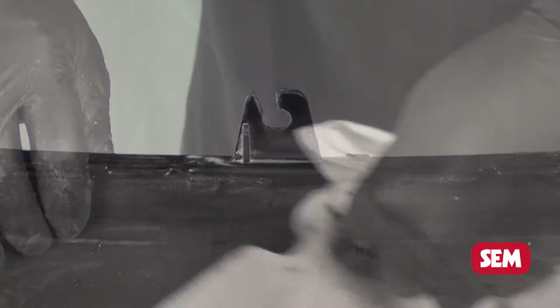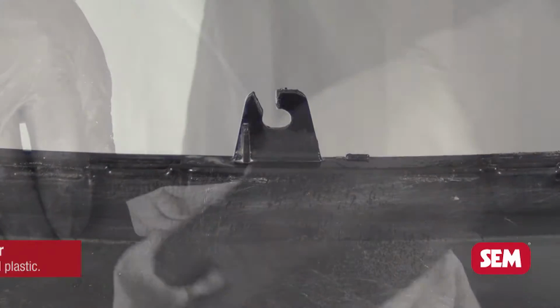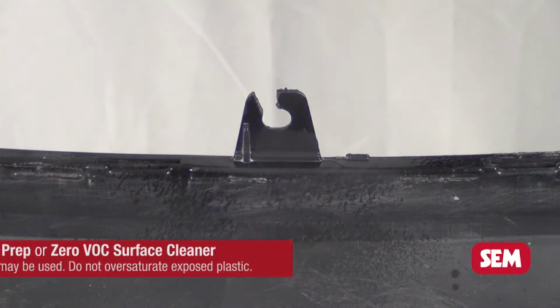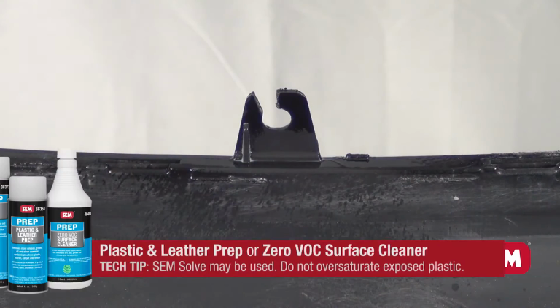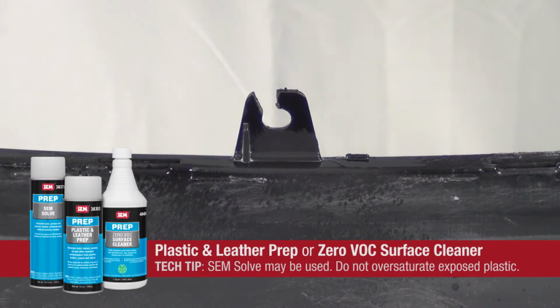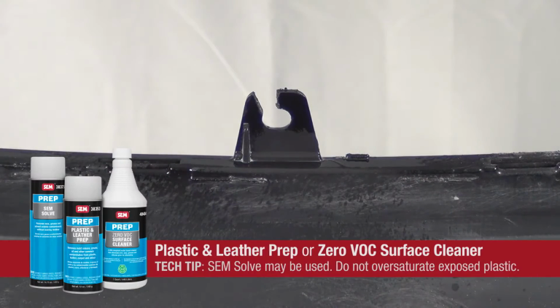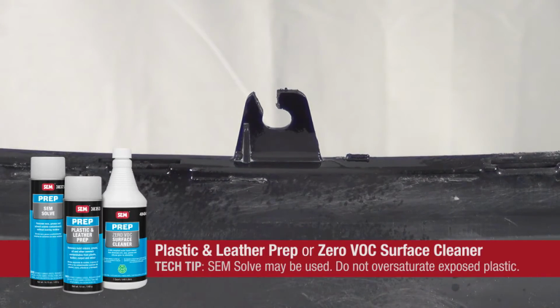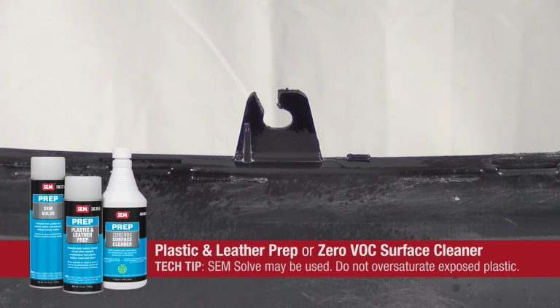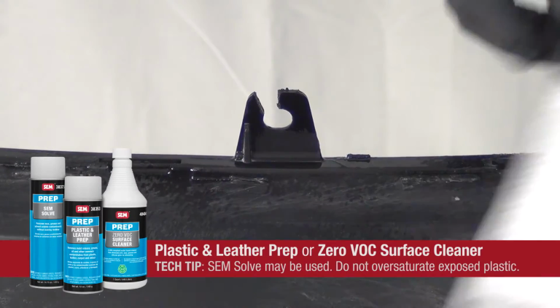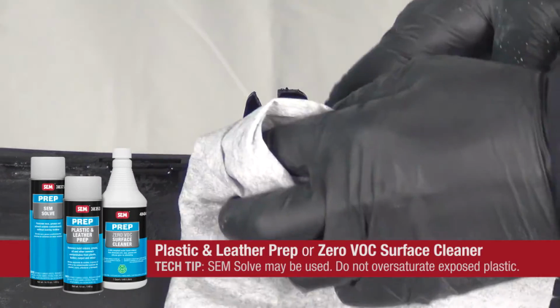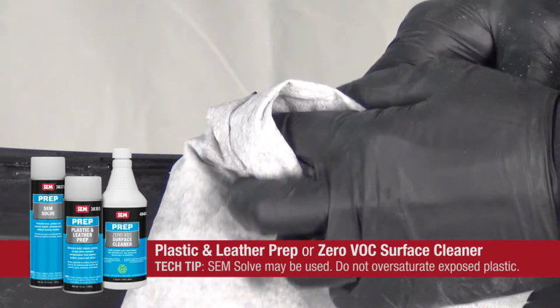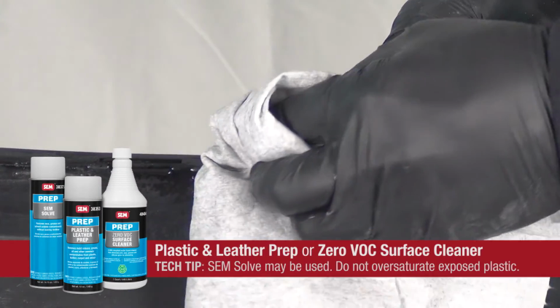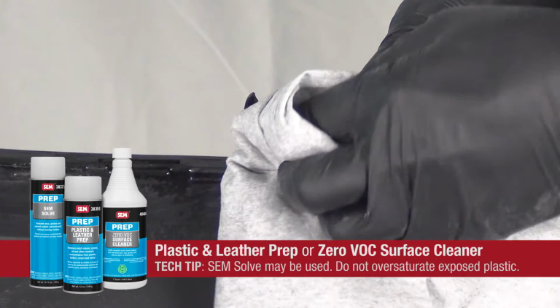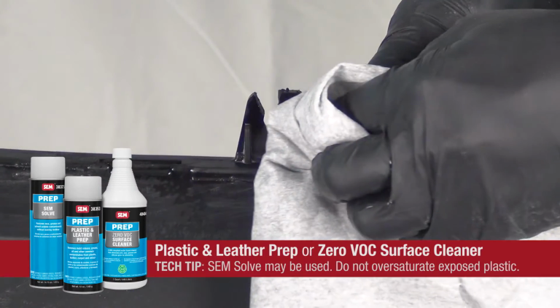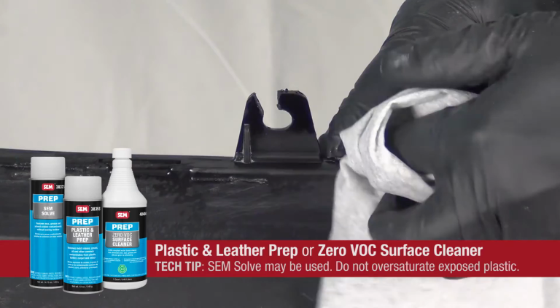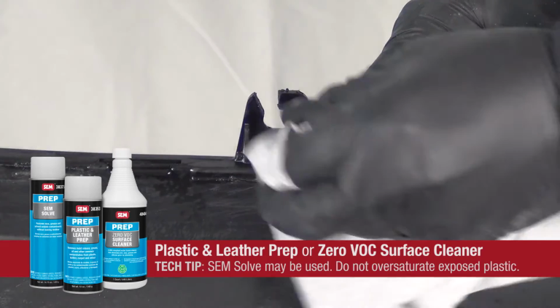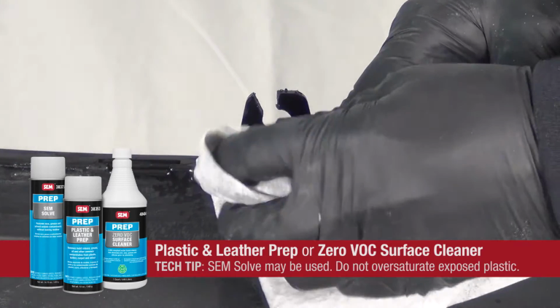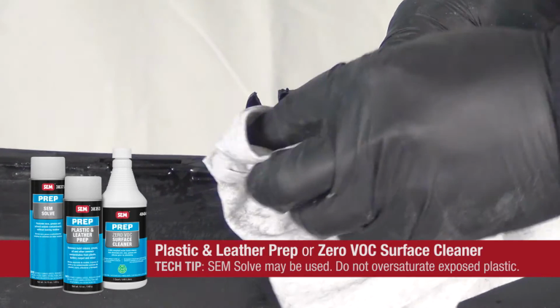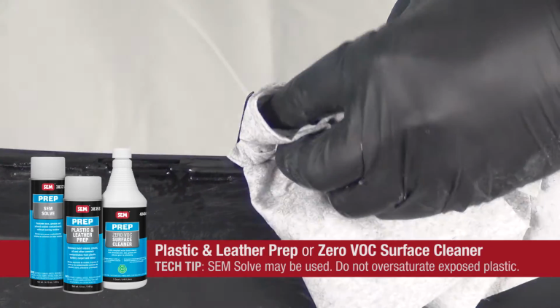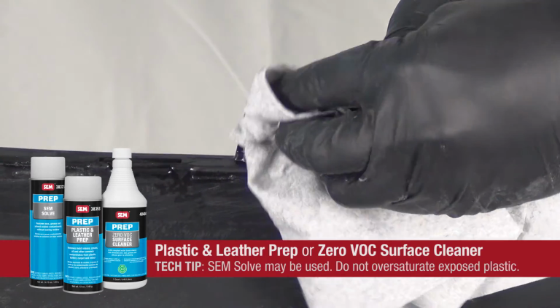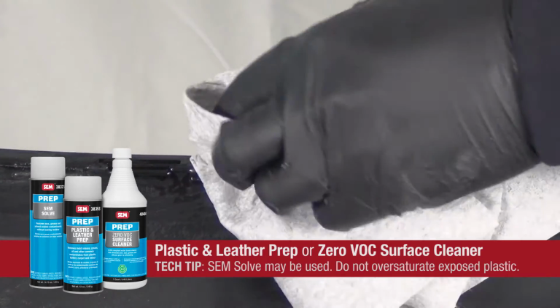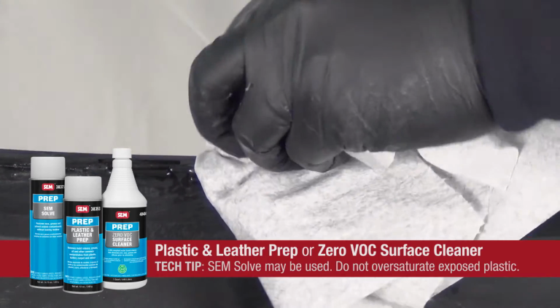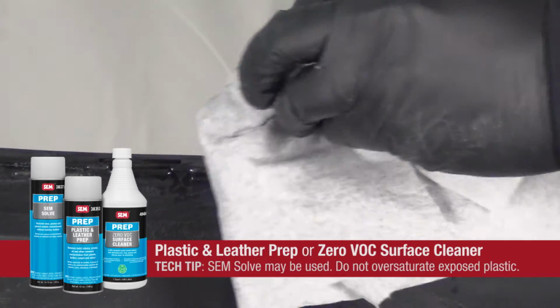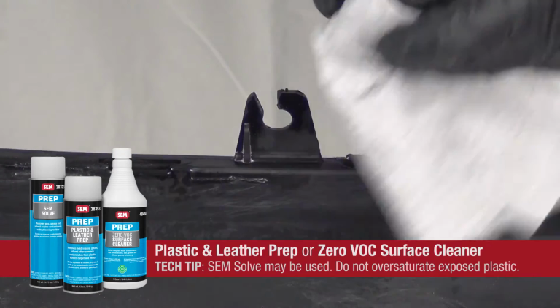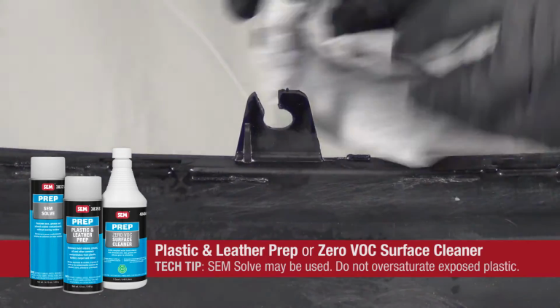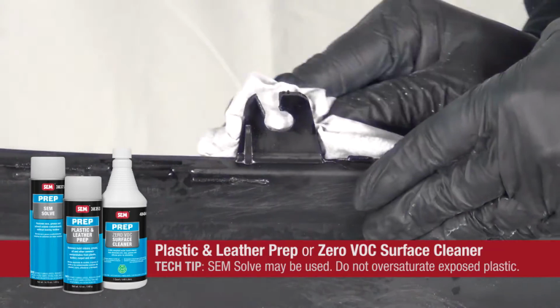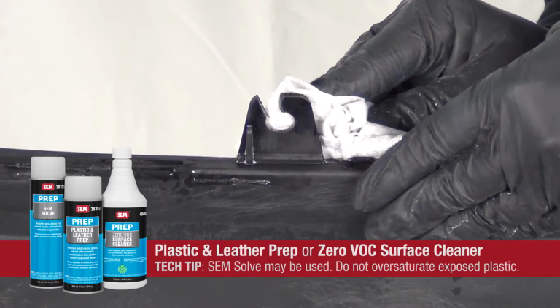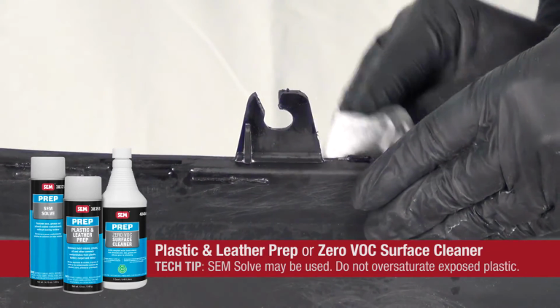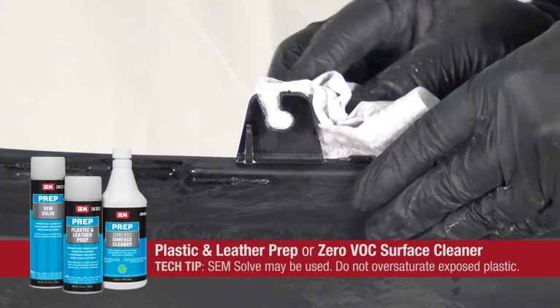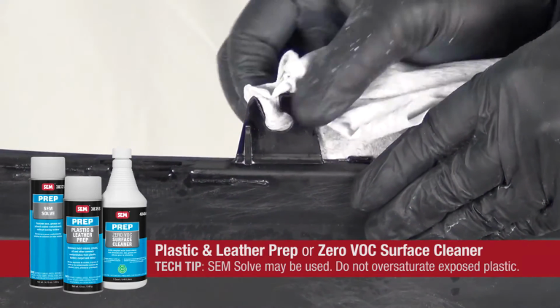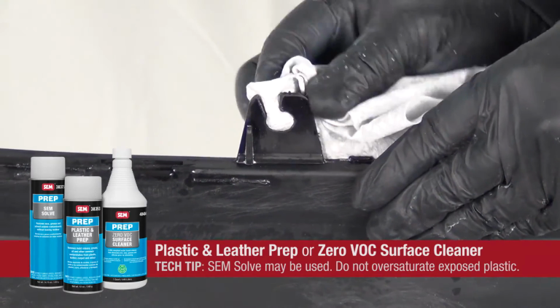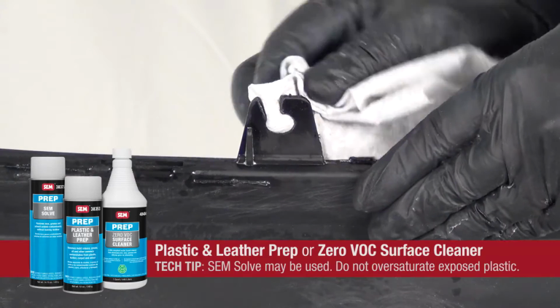Next, using a dry lint-free cloth, clean with plastic and leather prep or zero VOC surface cleaner. Wipe in one direction to avoid spreading contamination.